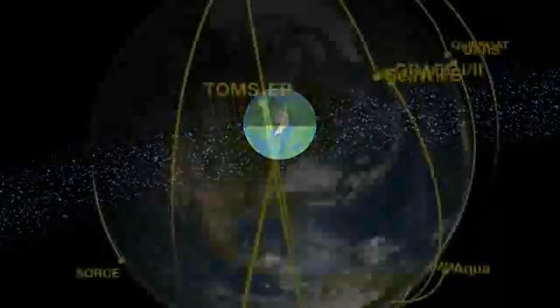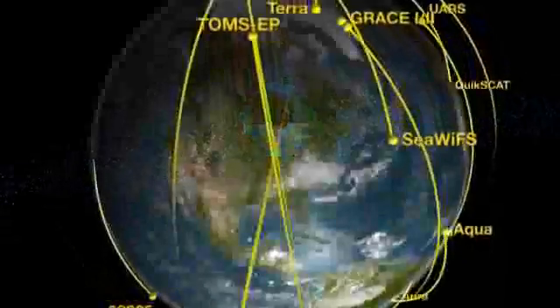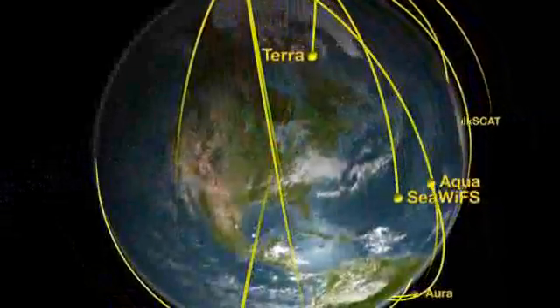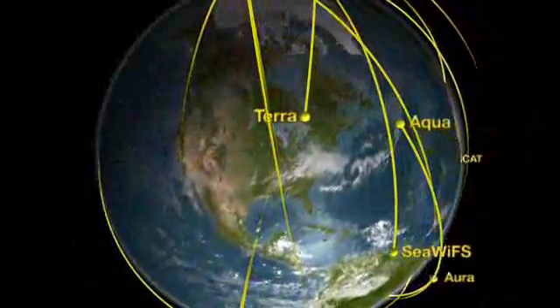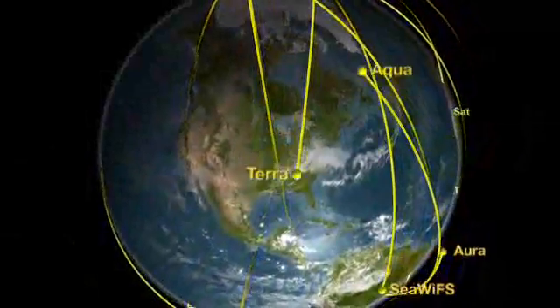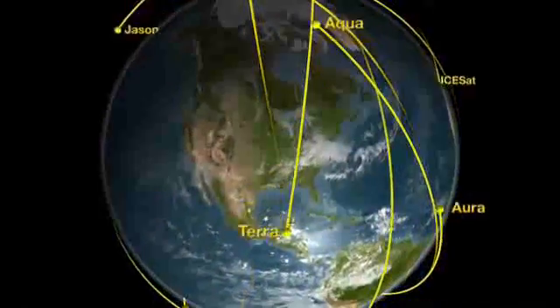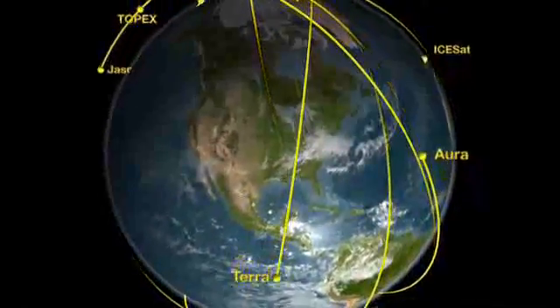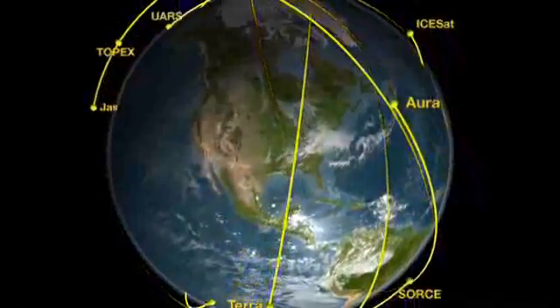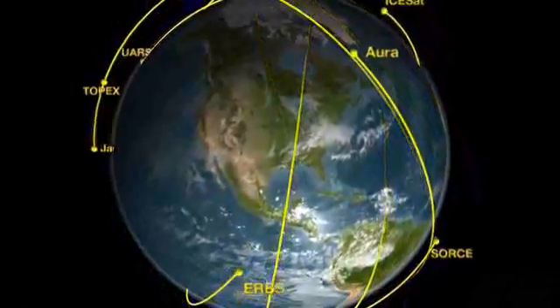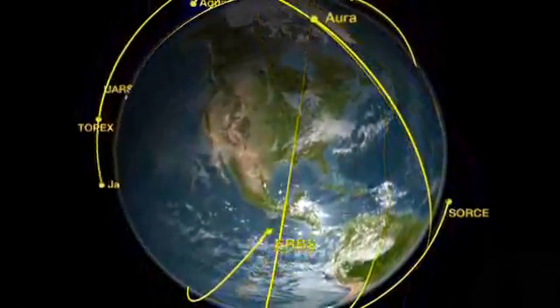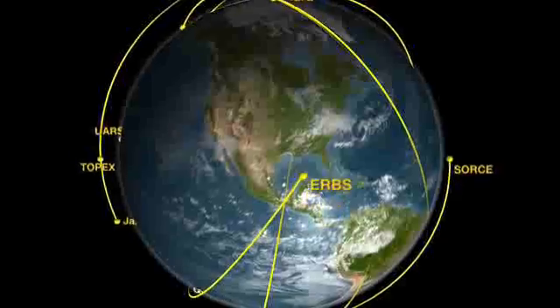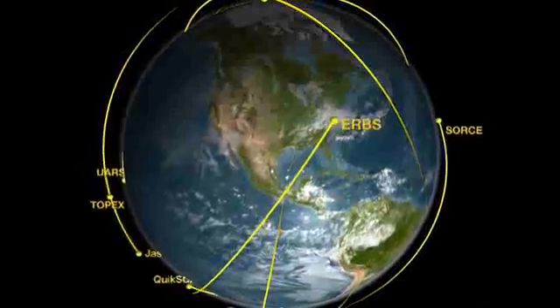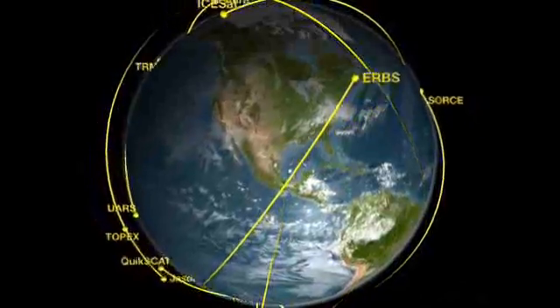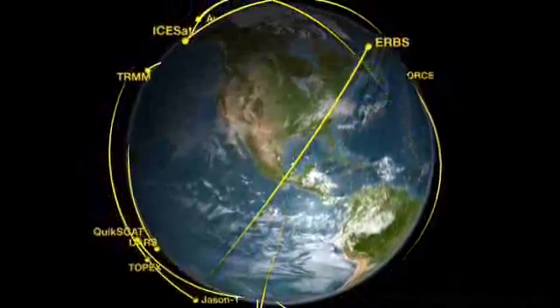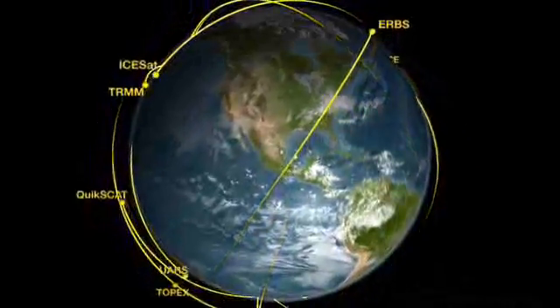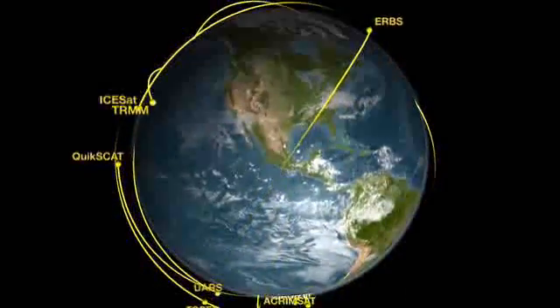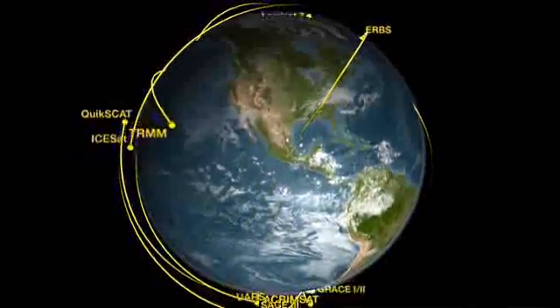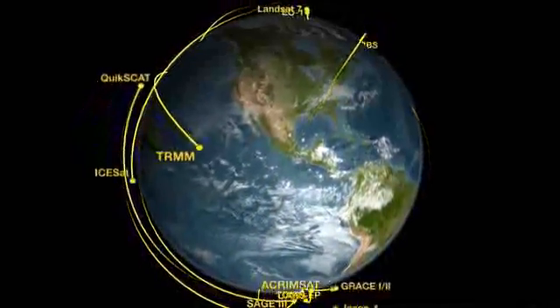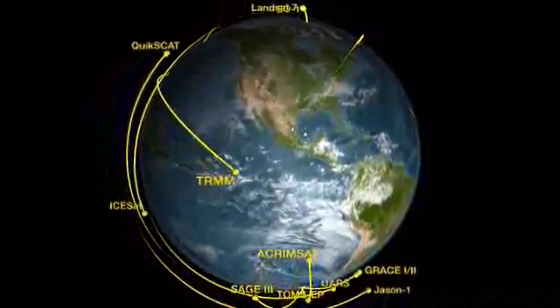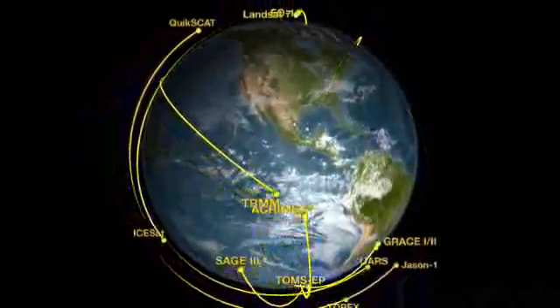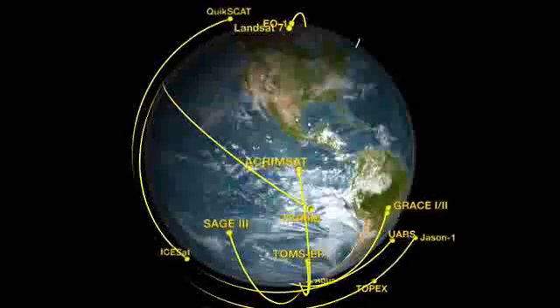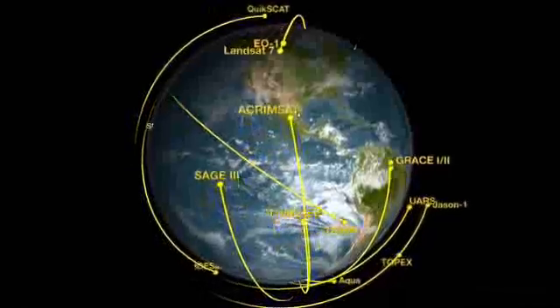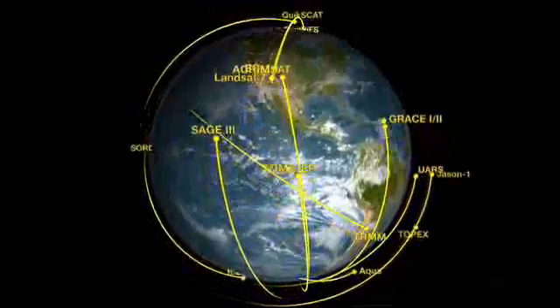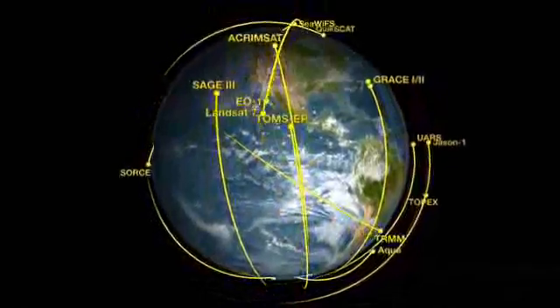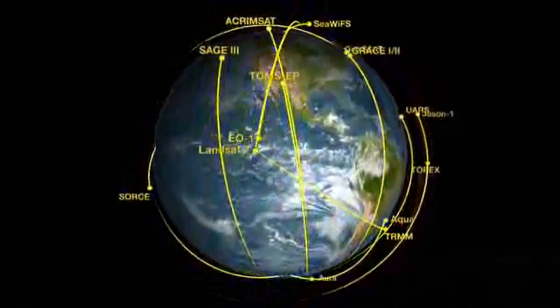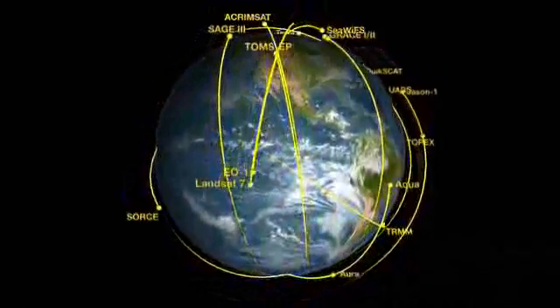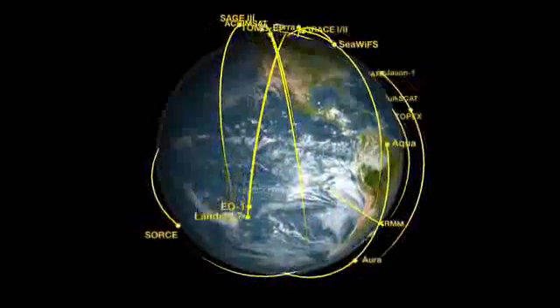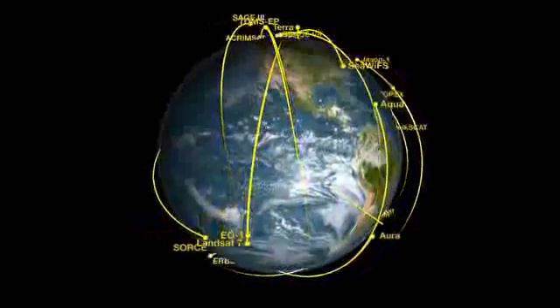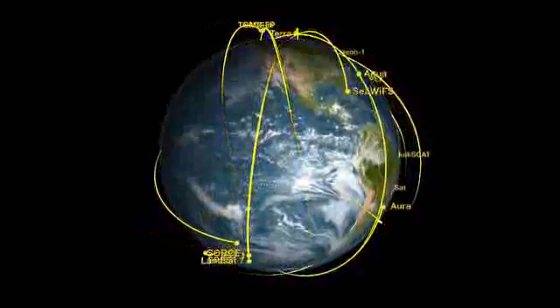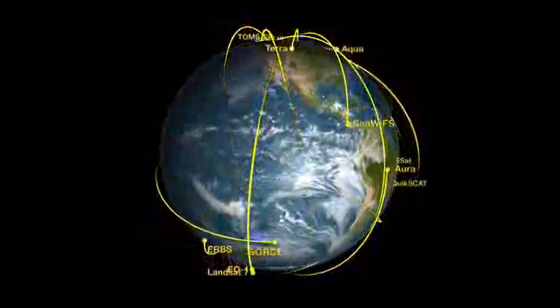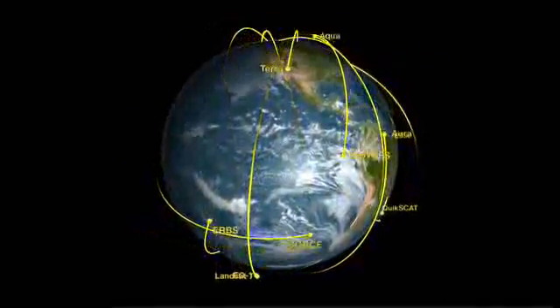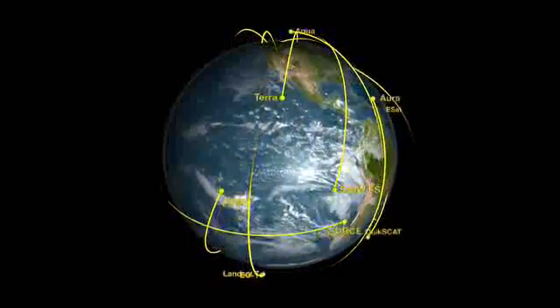NASA generates meteor shower forecasts to prevent potential hazards to spacecraft that are launching or orbiting Earth. NASA also monitors these showers to check the accuracy of the forecasts.